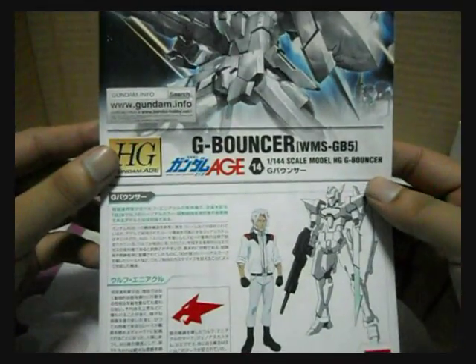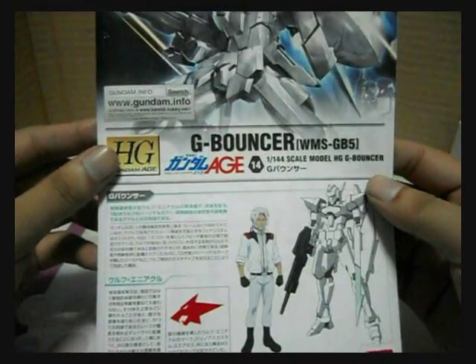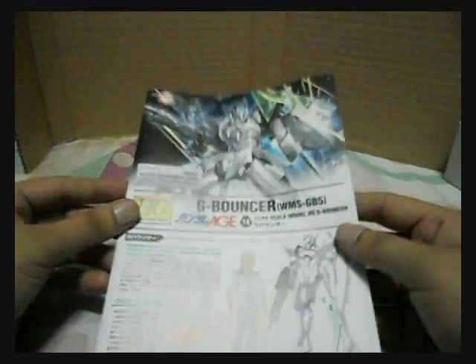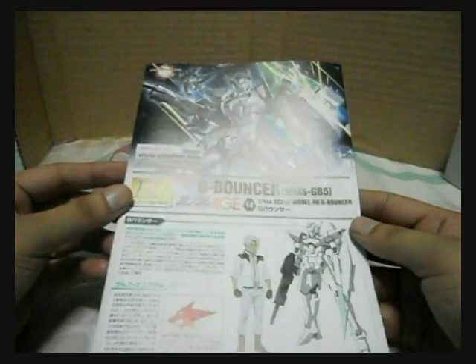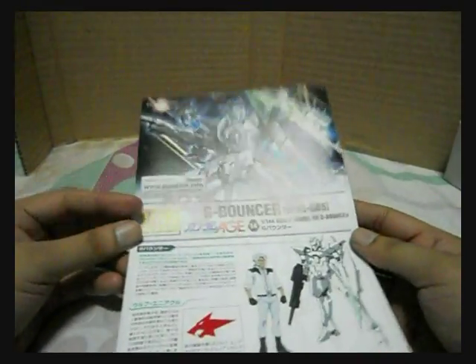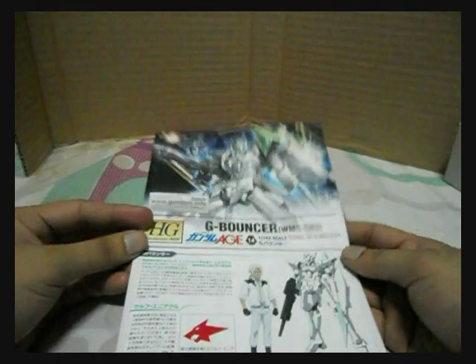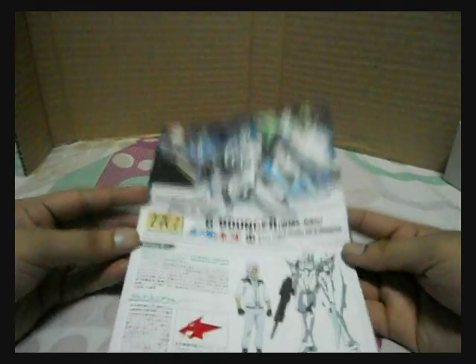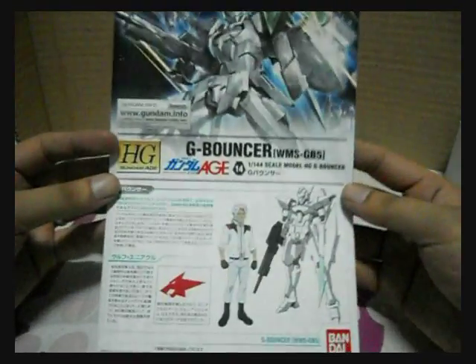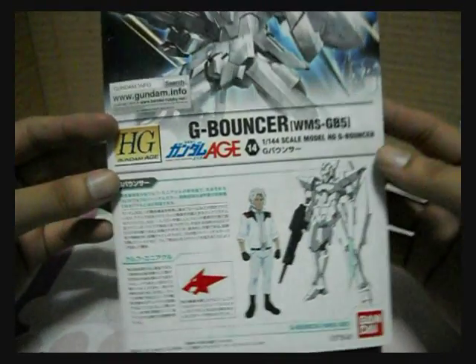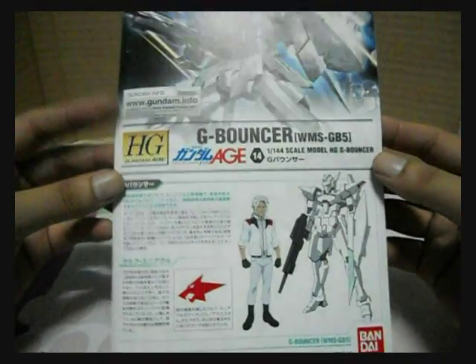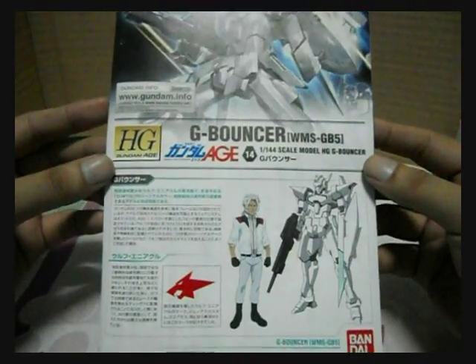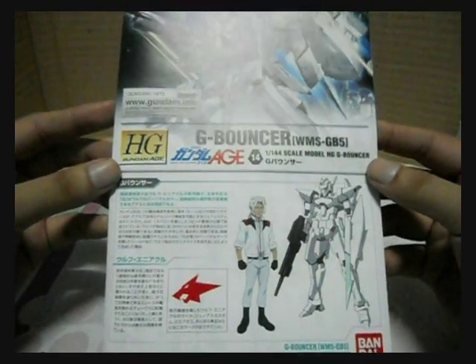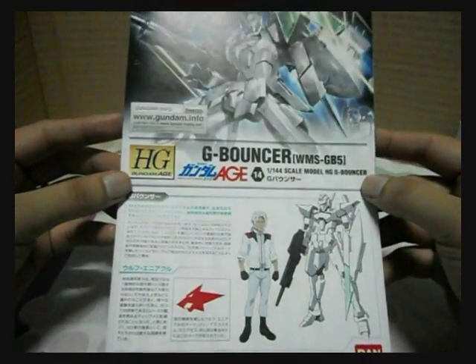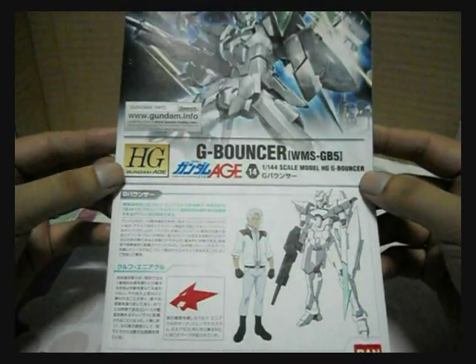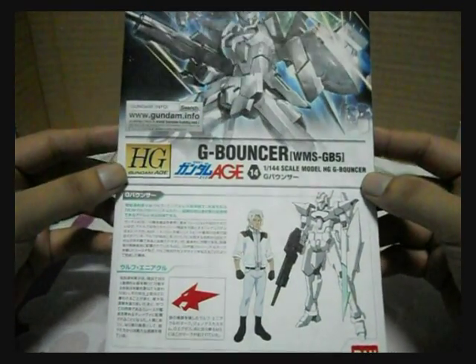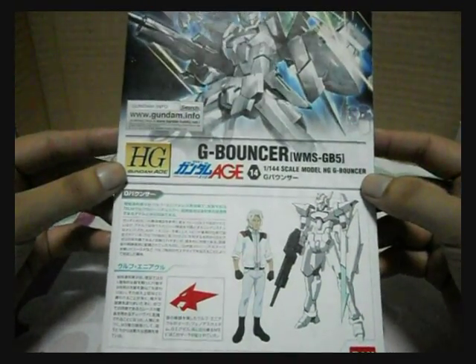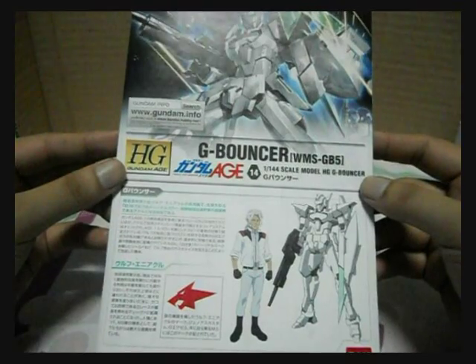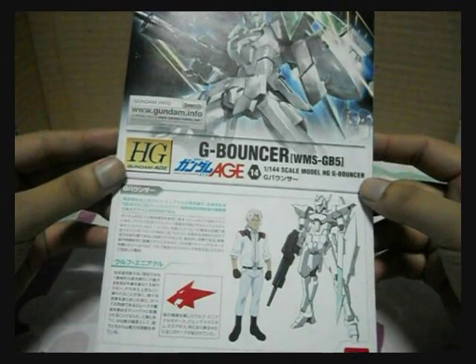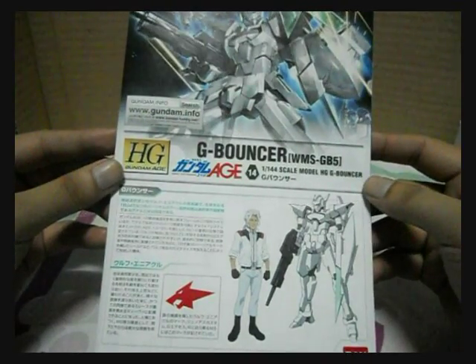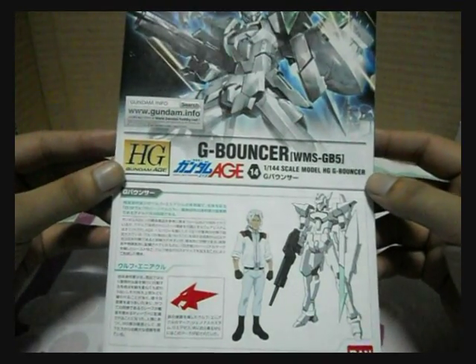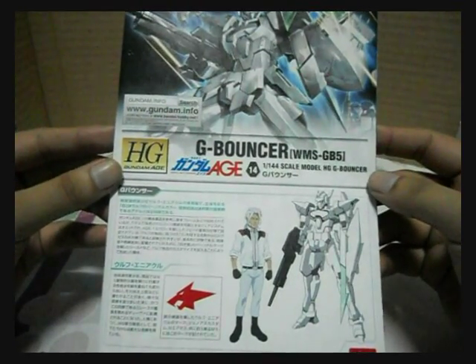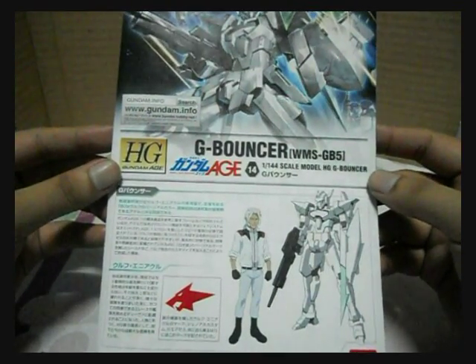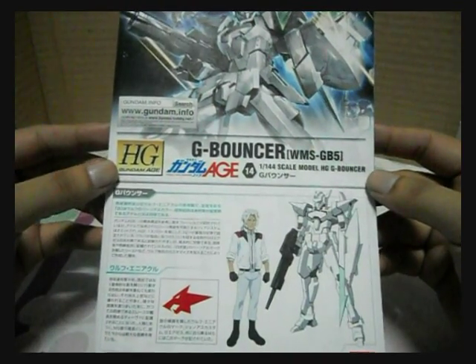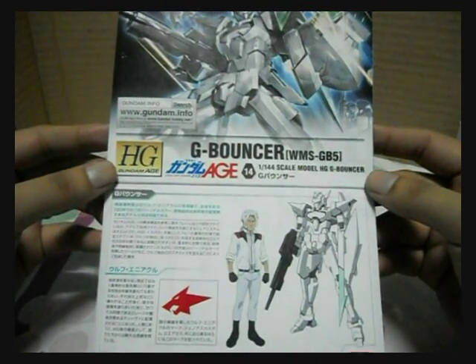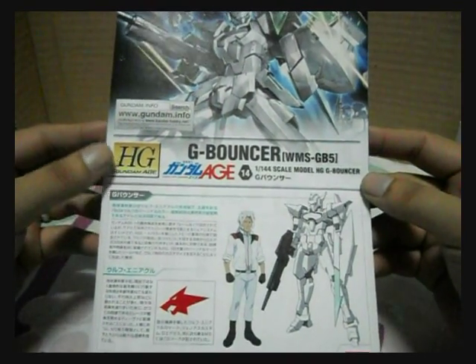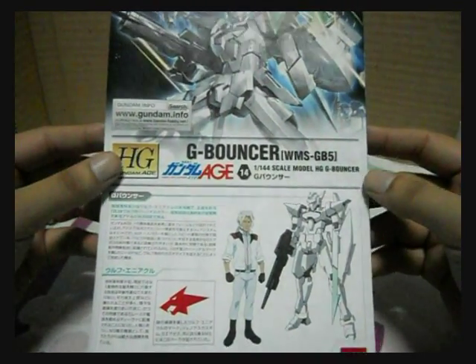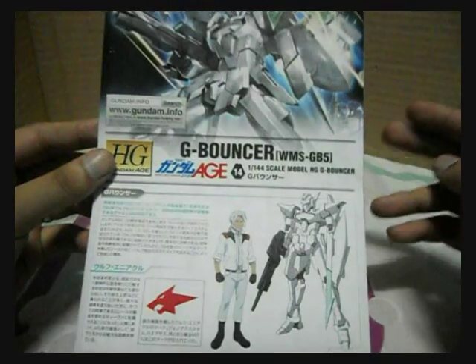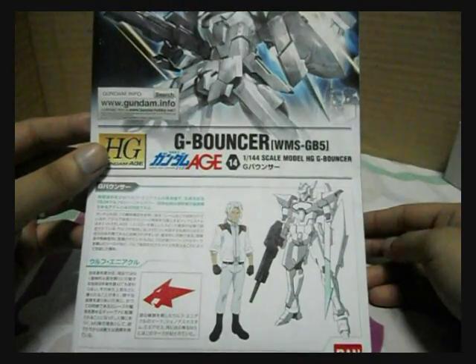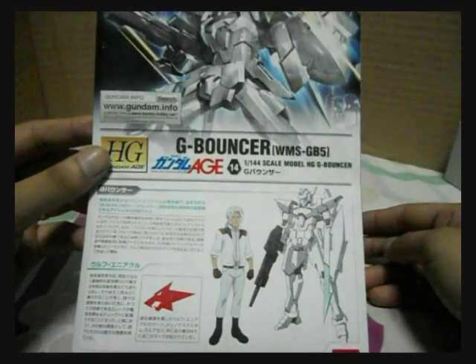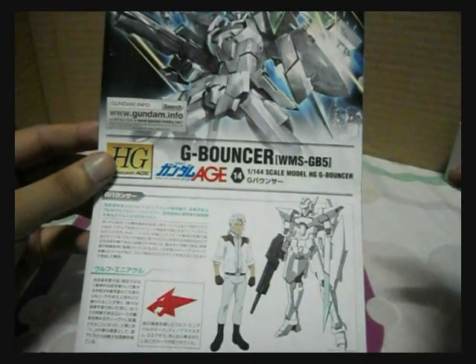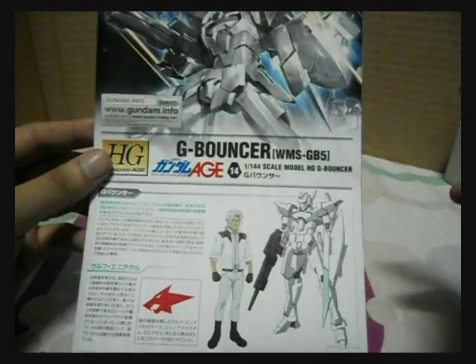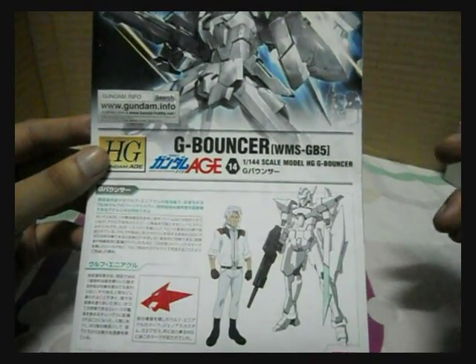So there you have it — that's the unboxing of the 1/144 G Bouncer high grade from the Gundam AGE series. This is MixerWars — see you next time.